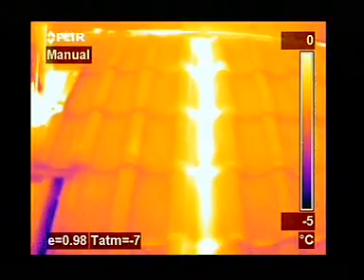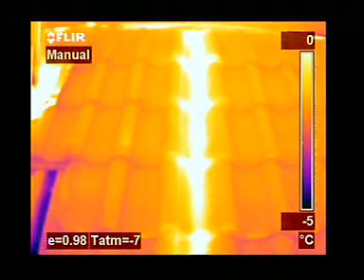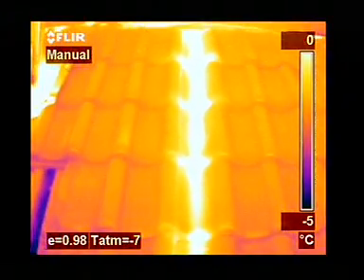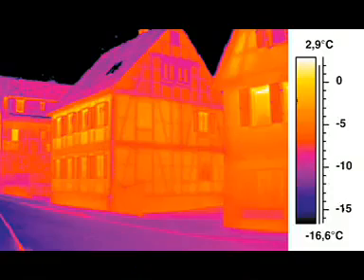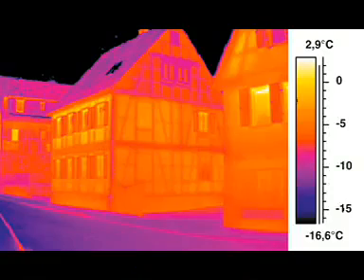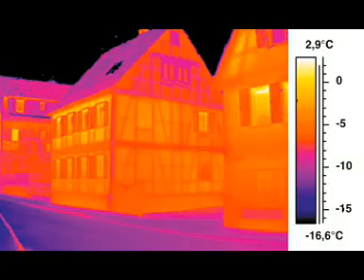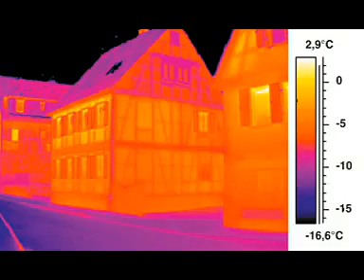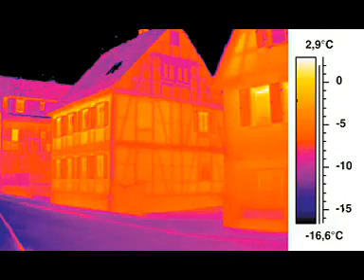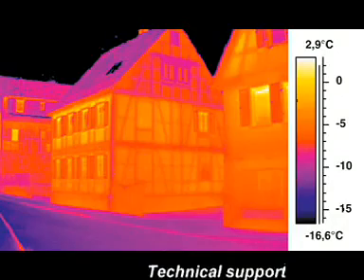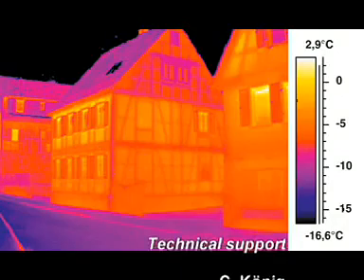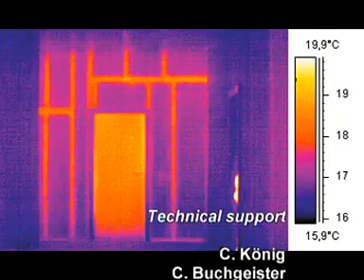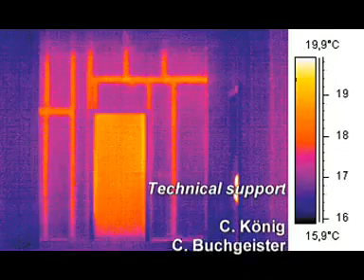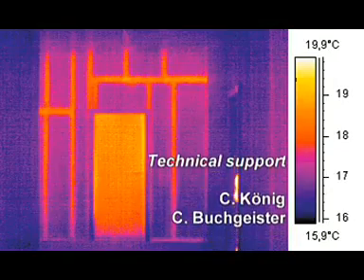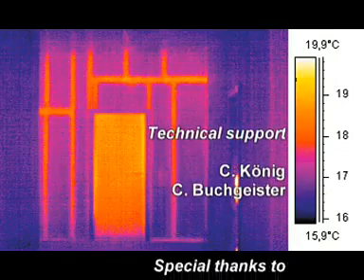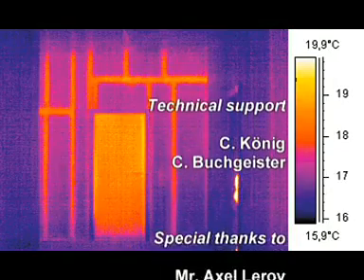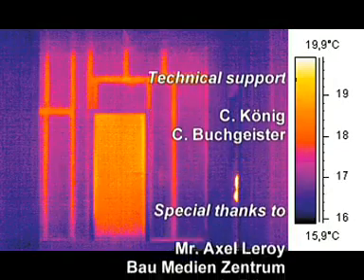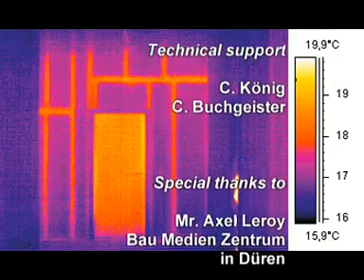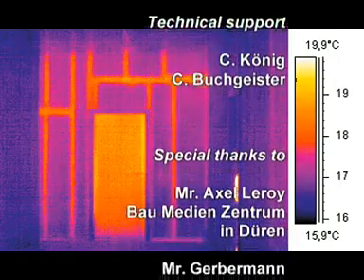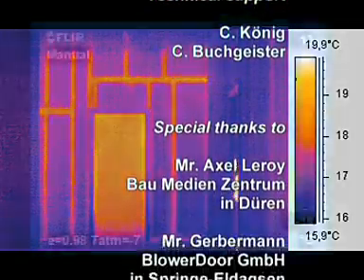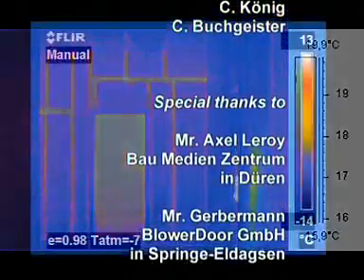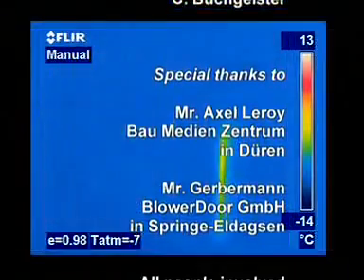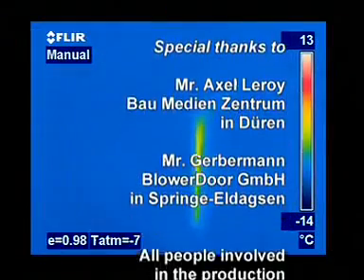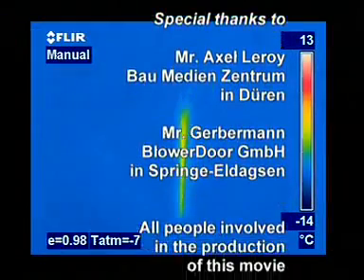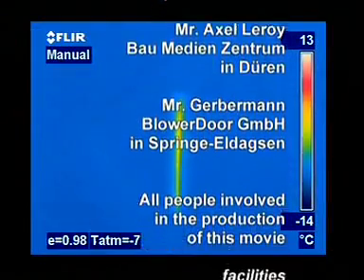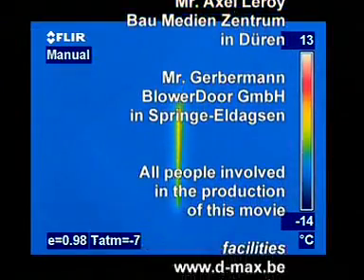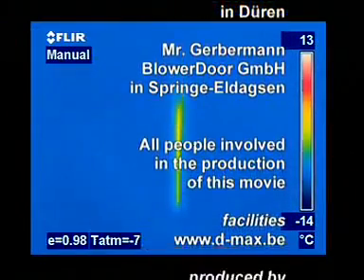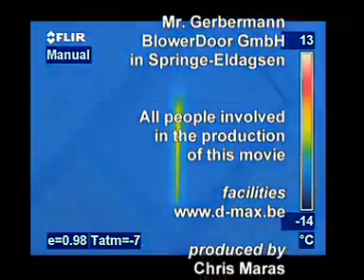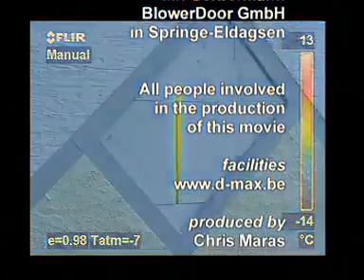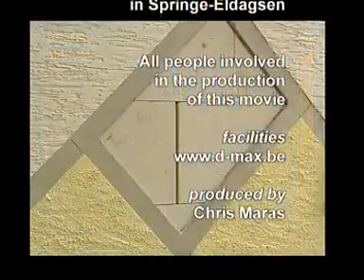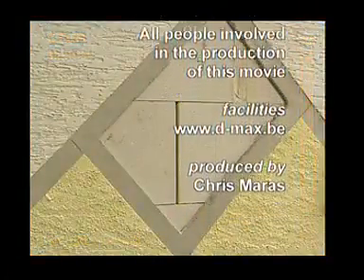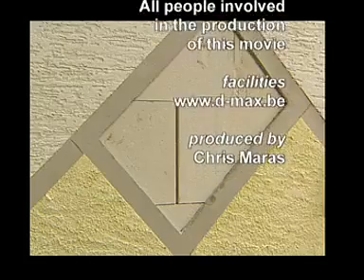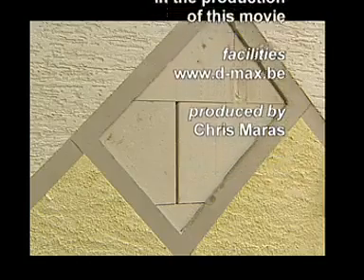Infrared thermography also provides valuable information during the renovation of a building. Hidden framework constructions clearly become visible in the infrared image. Whatever the problem, Thermacam B-Series infrared cameras will make them clearly visible.